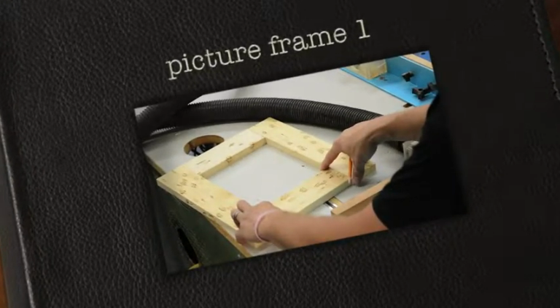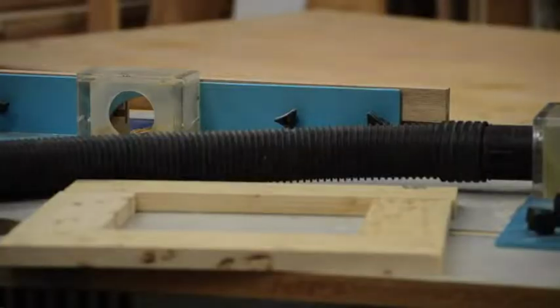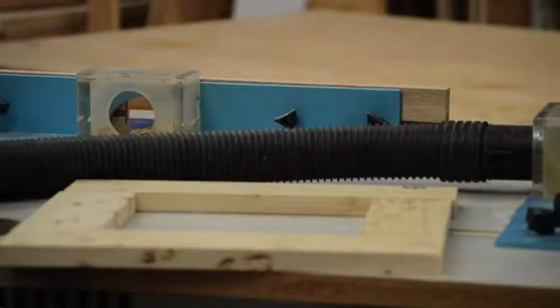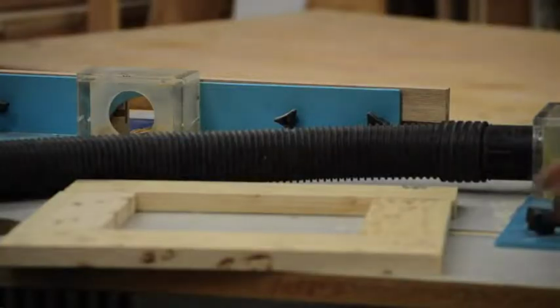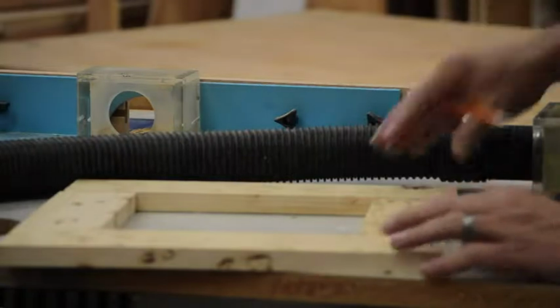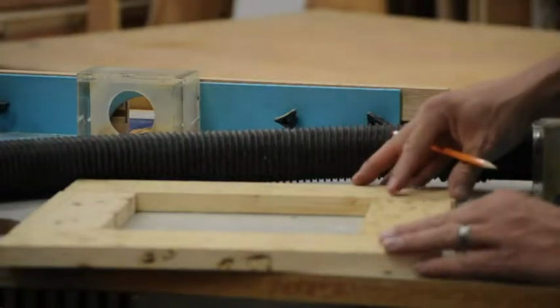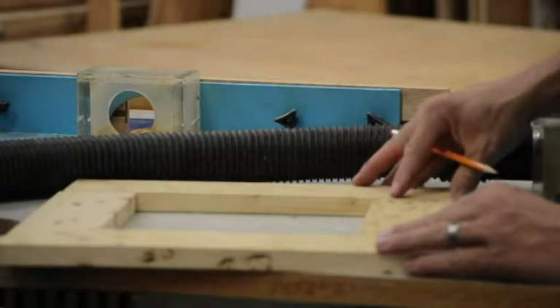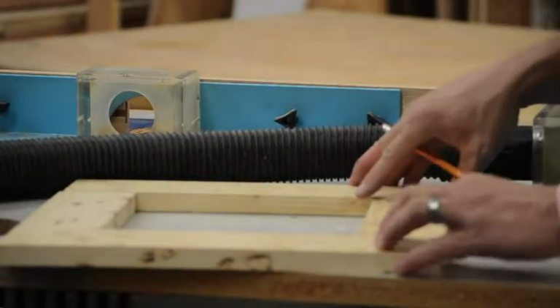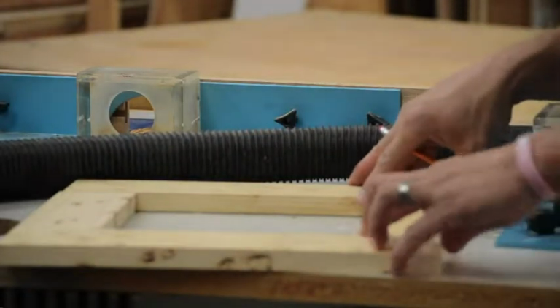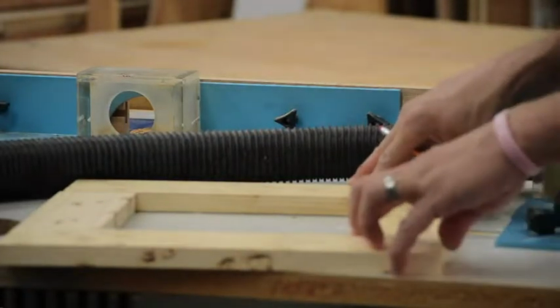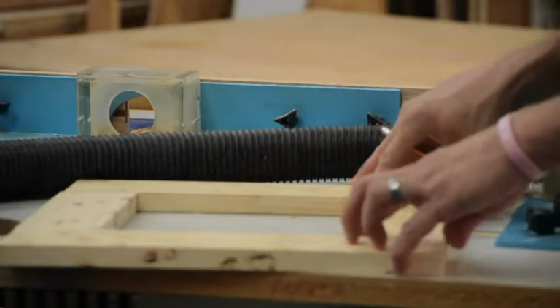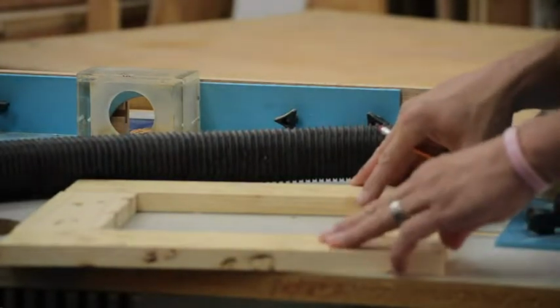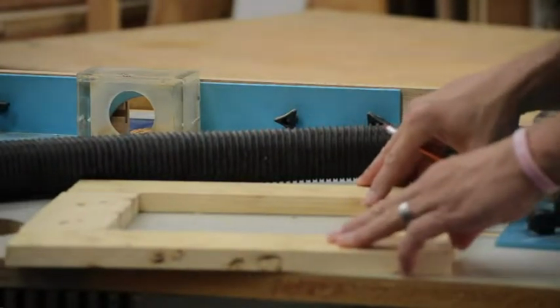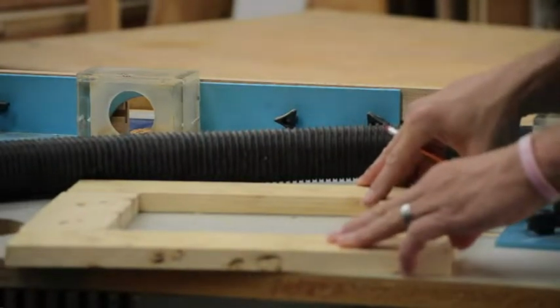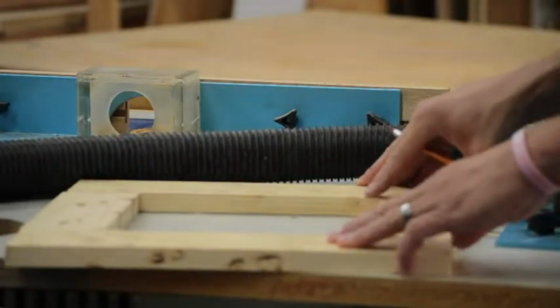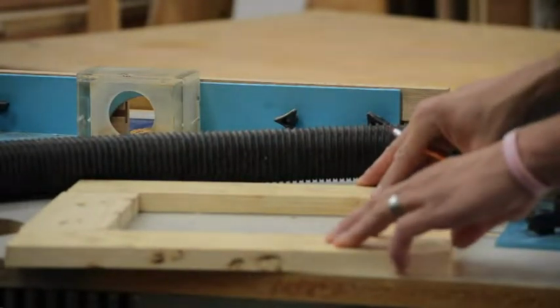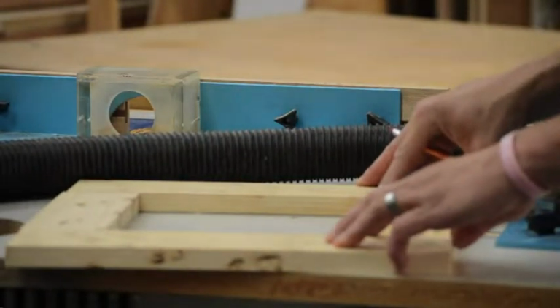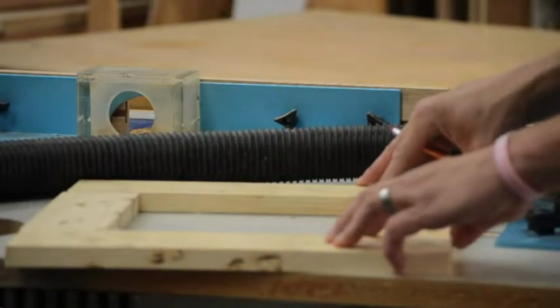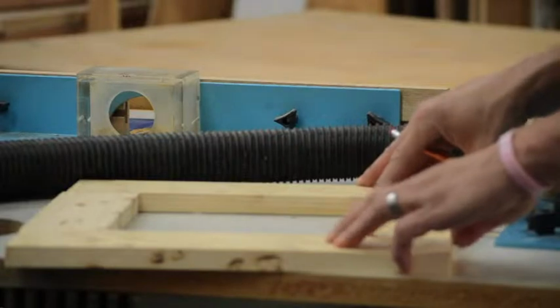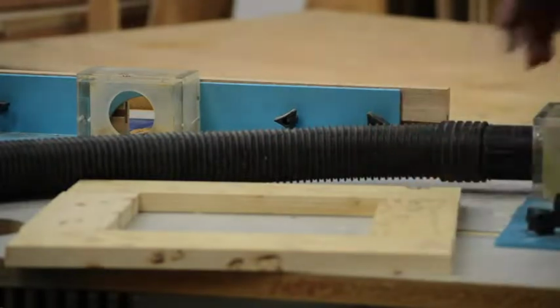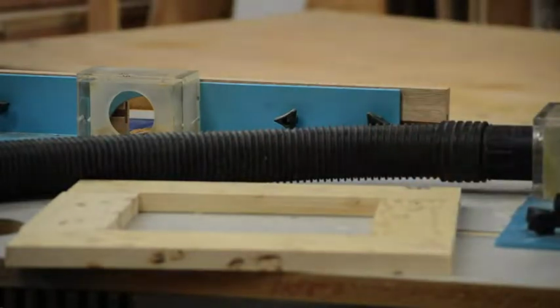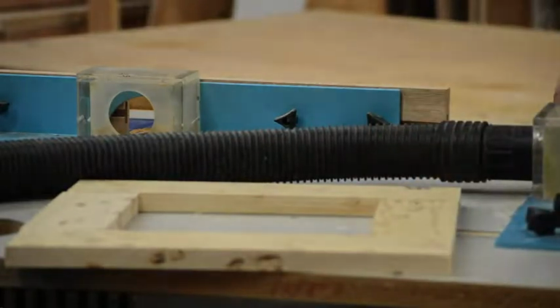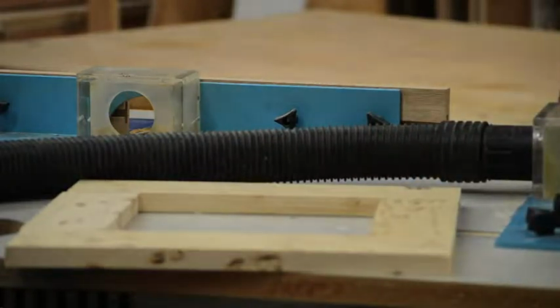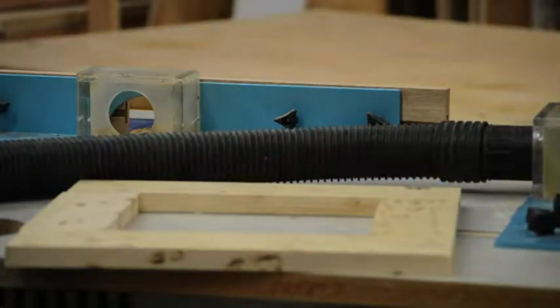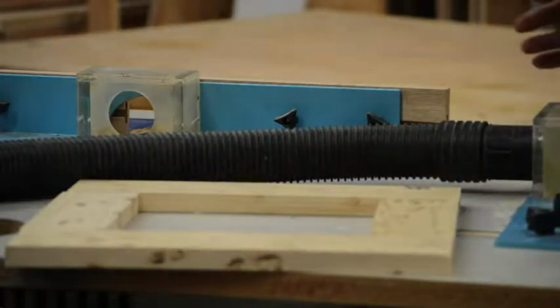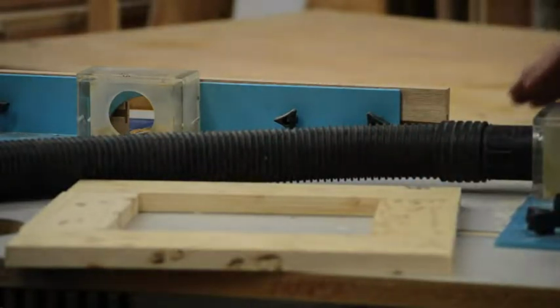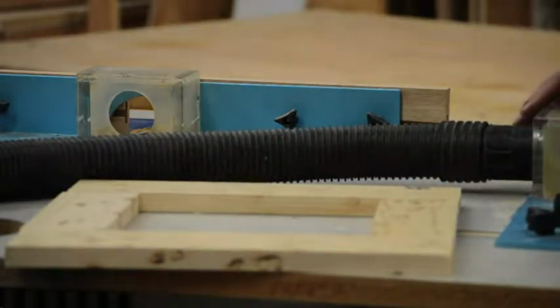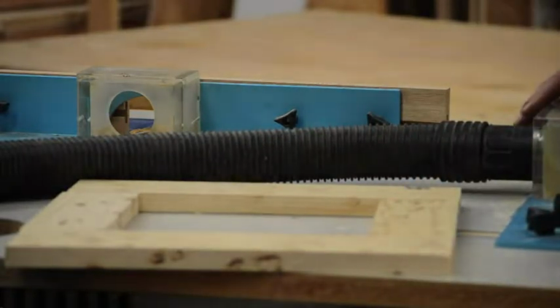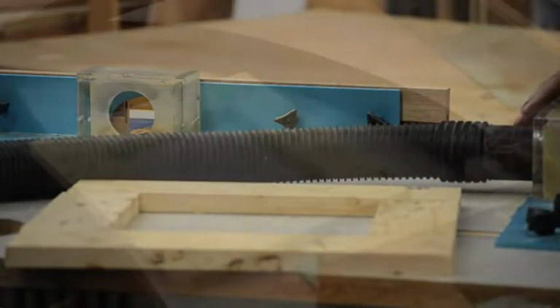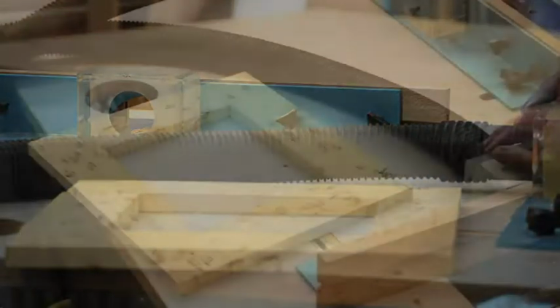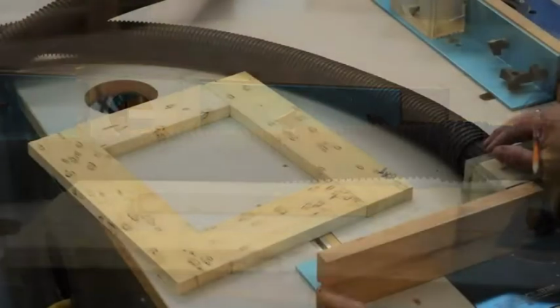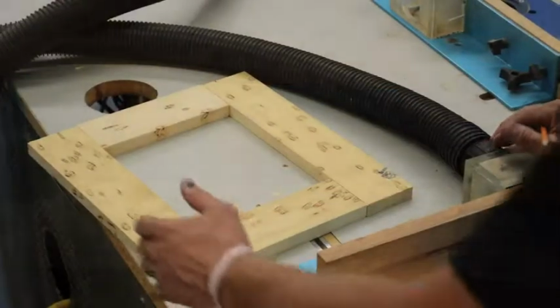When we teach our cabinets for our Woods II project, which is our nightstand, to teach the door, we go ahead and teach a picture frame in the style of a cabinet door.